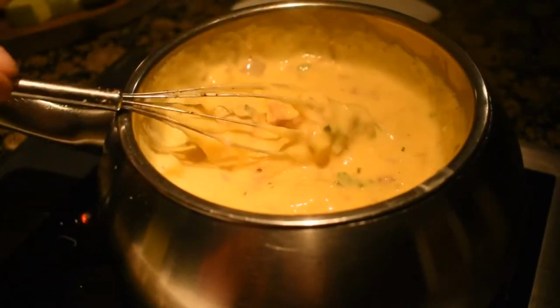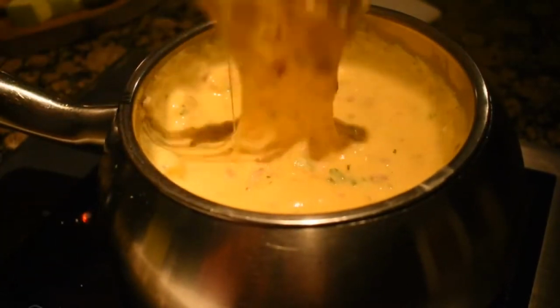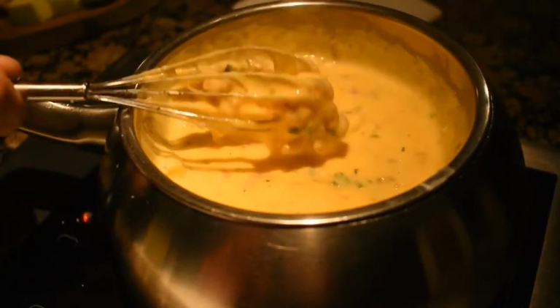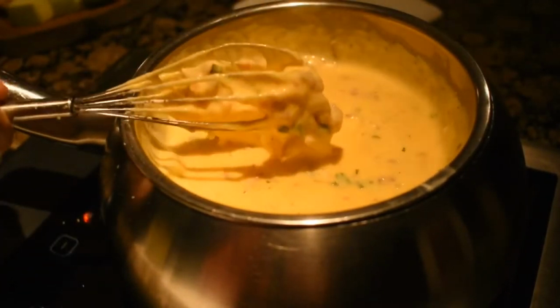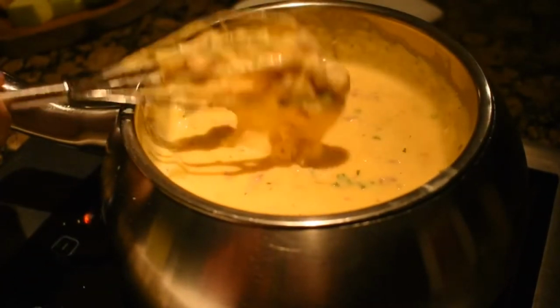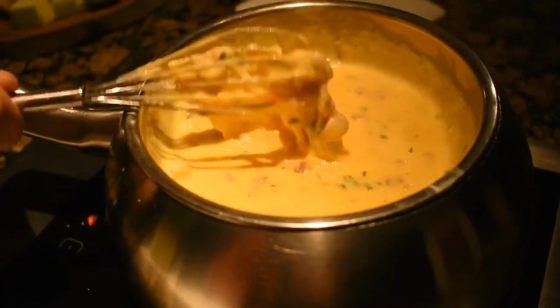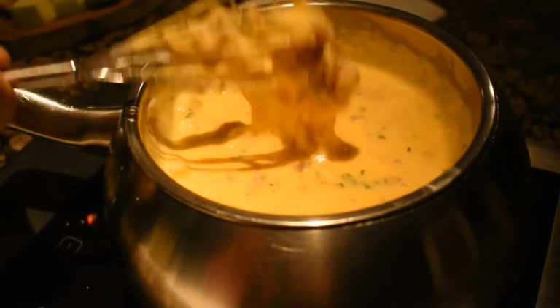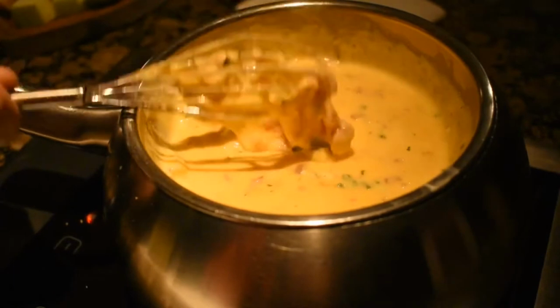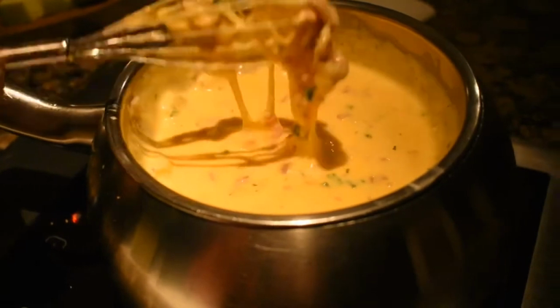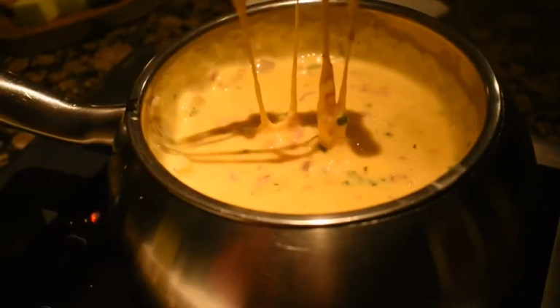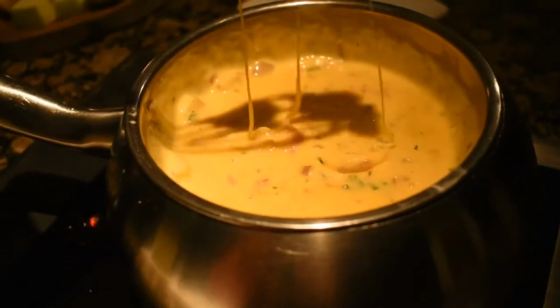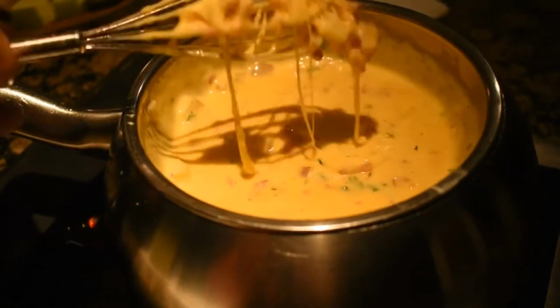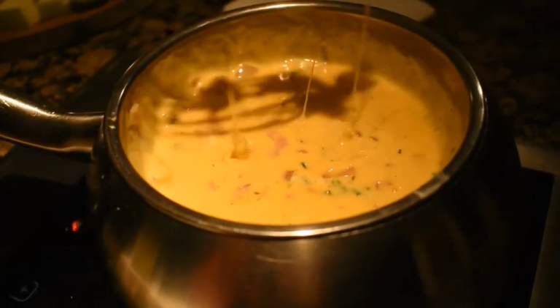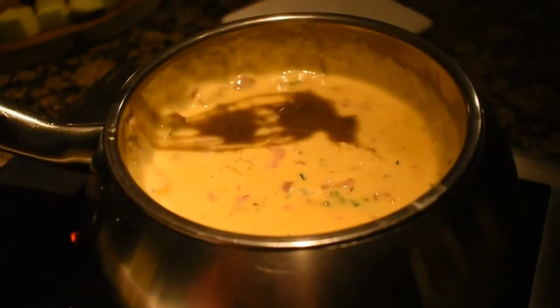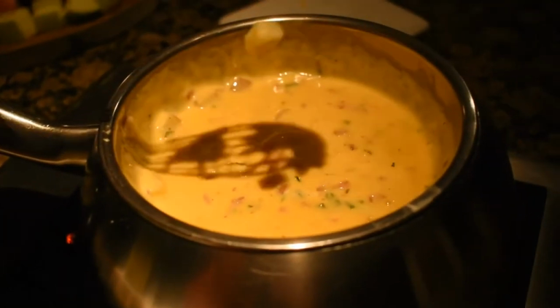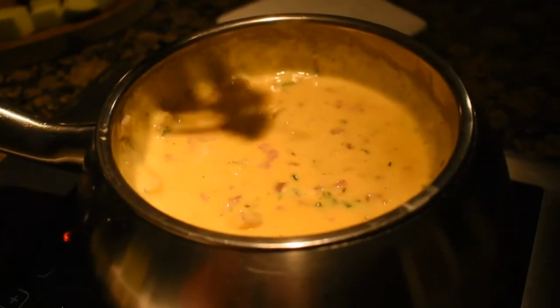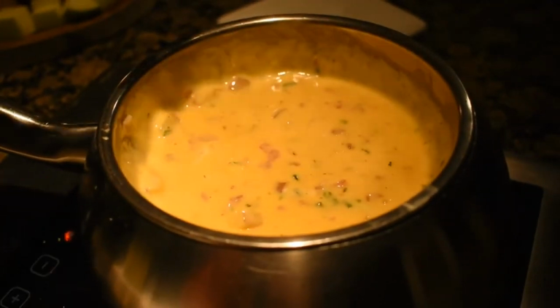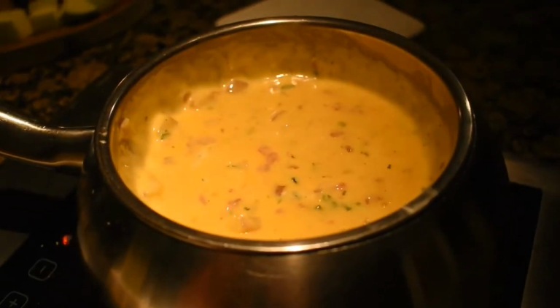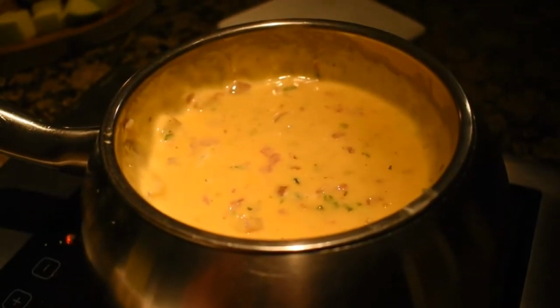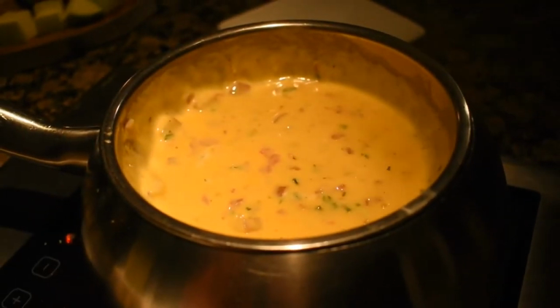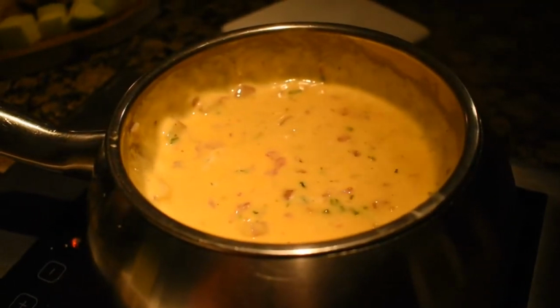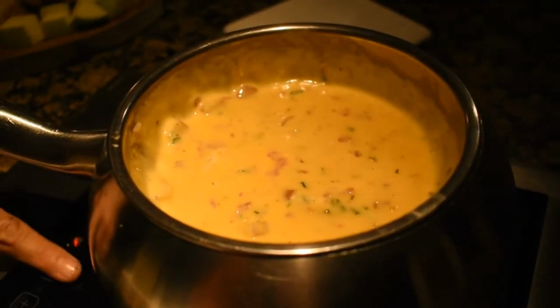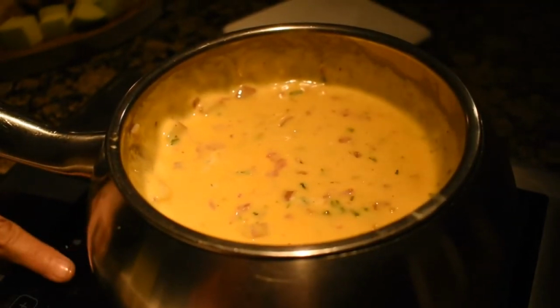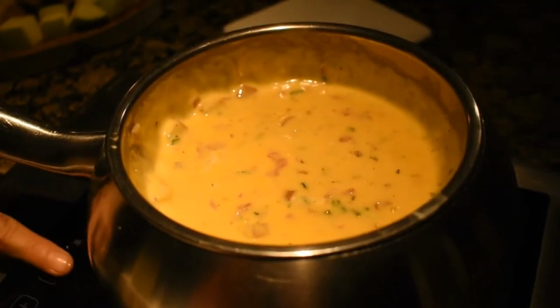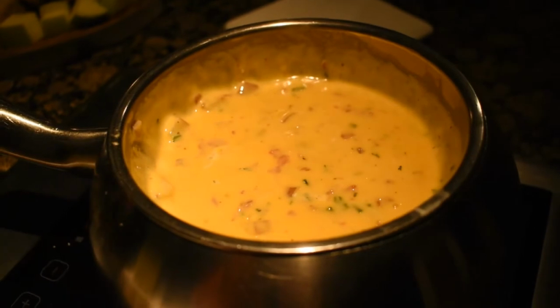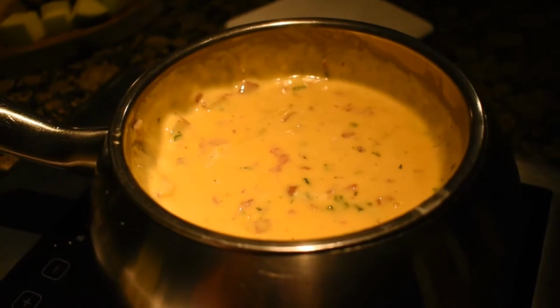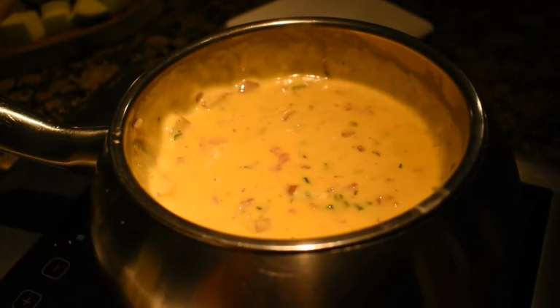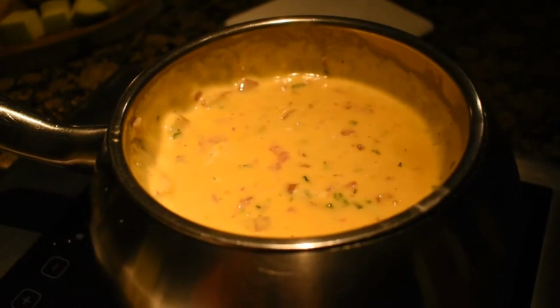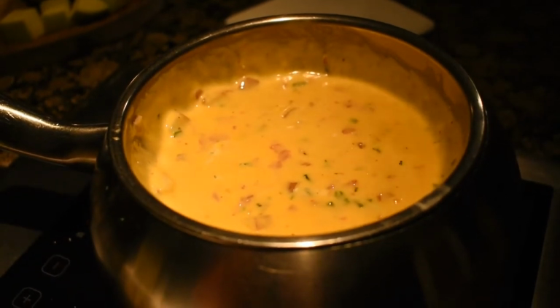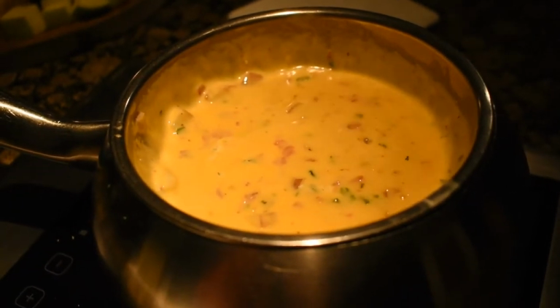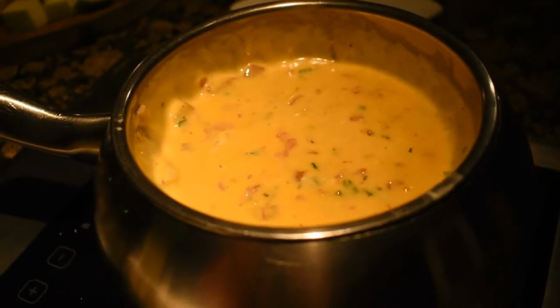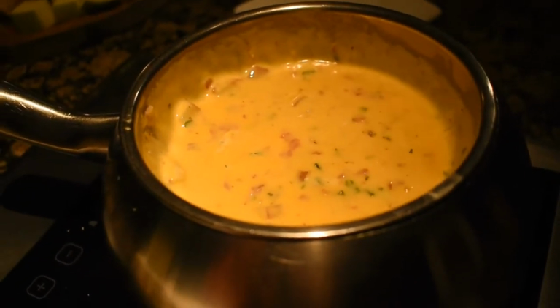She asks if it's okay to throw scallions on top. The customer says no scallions, leave them off. No problem — she'll be back to check in shortly, and if anything extra is needed, just let her know.